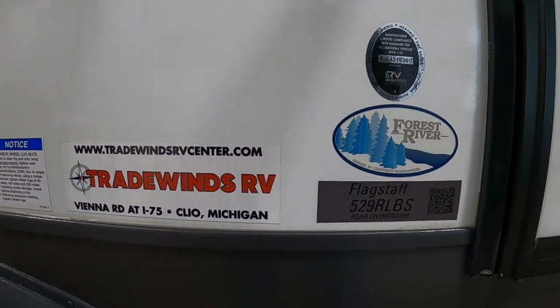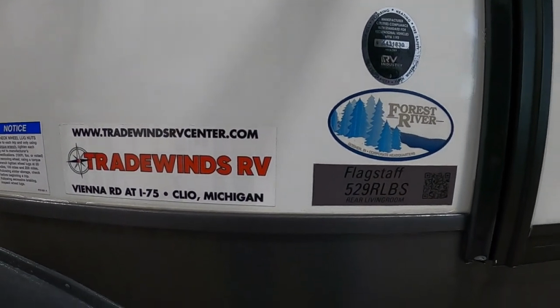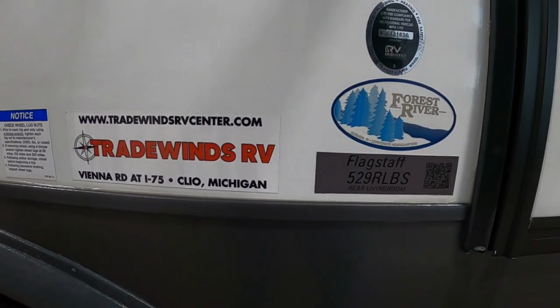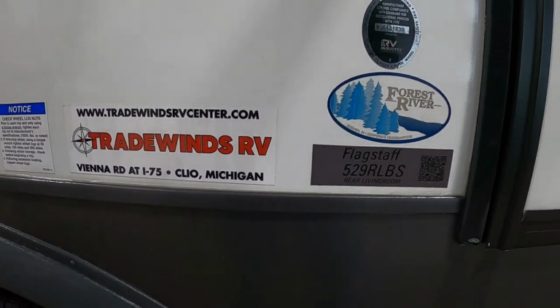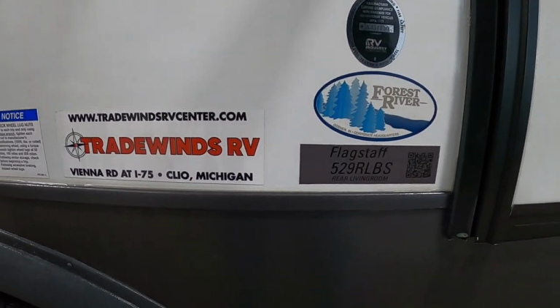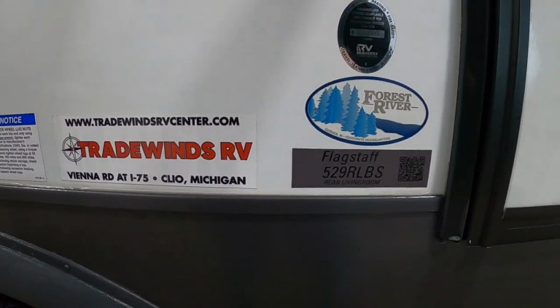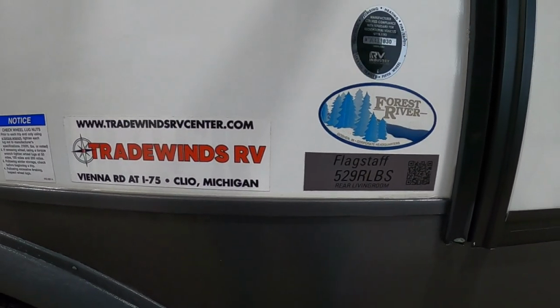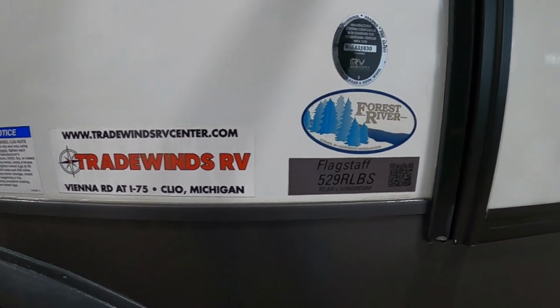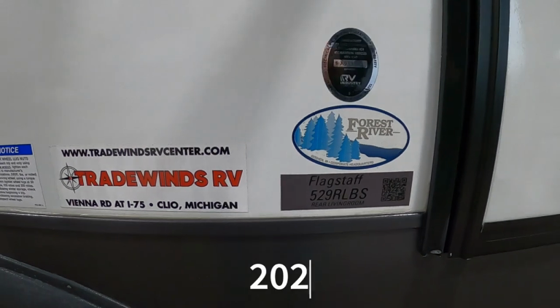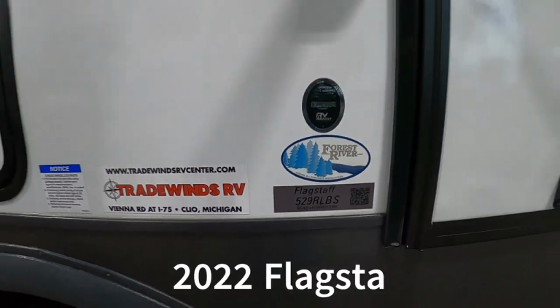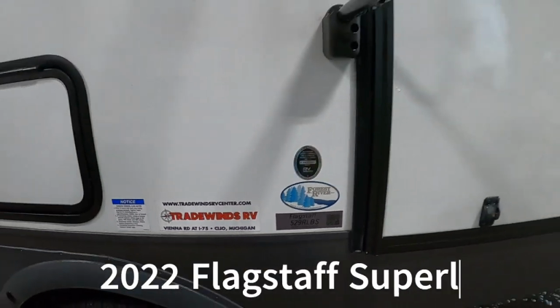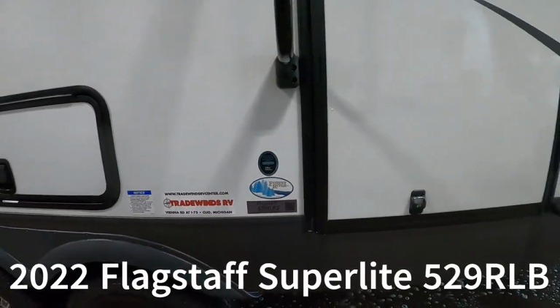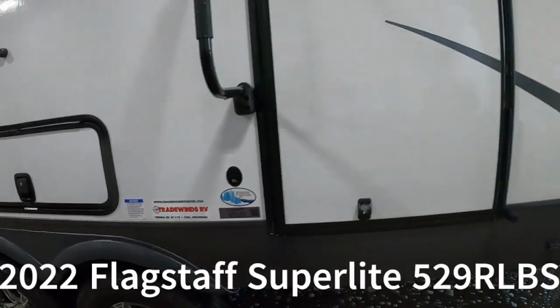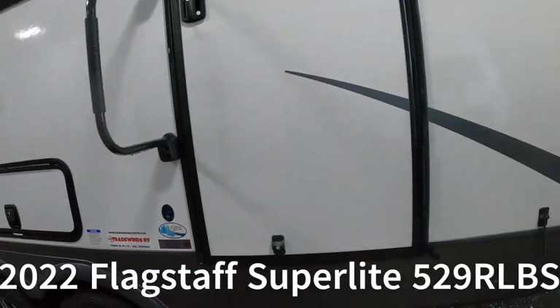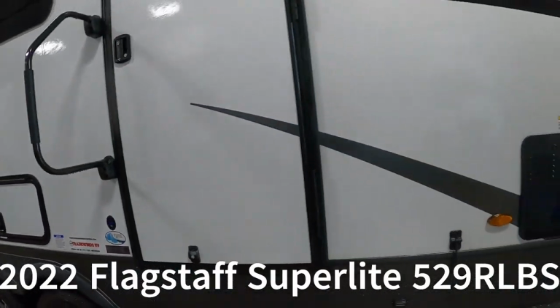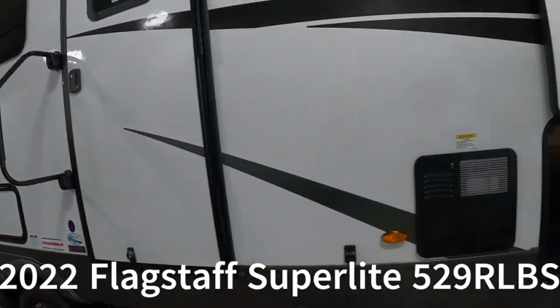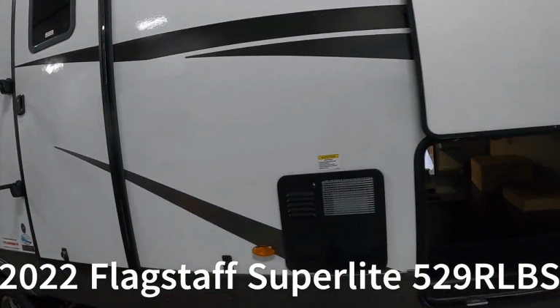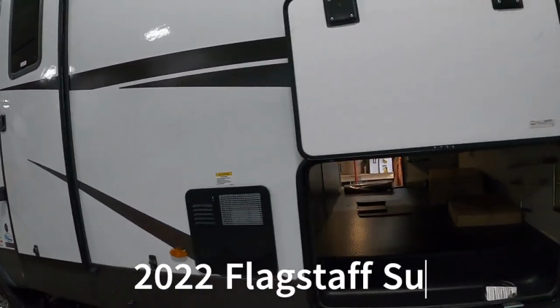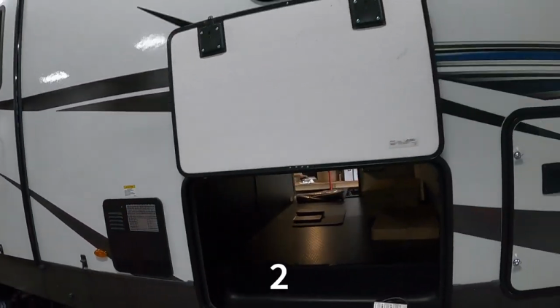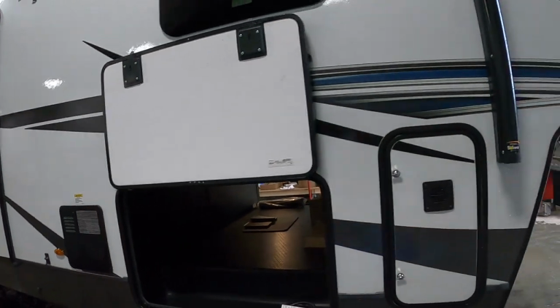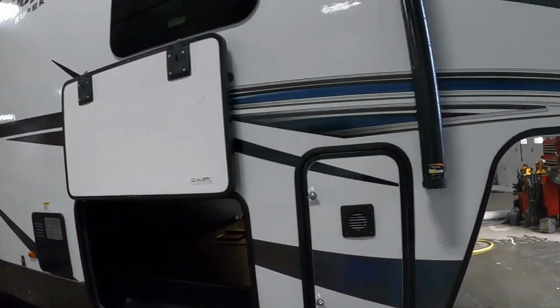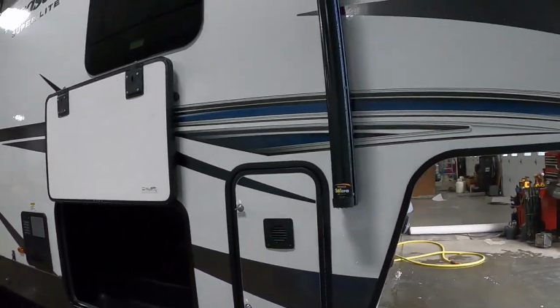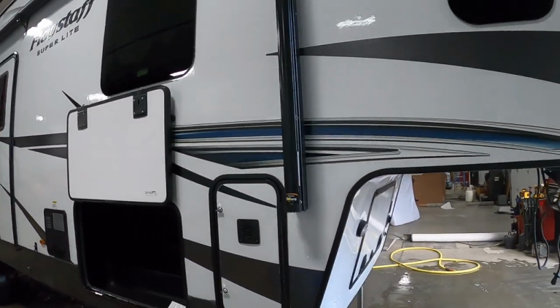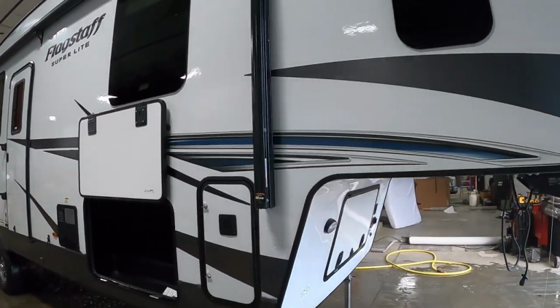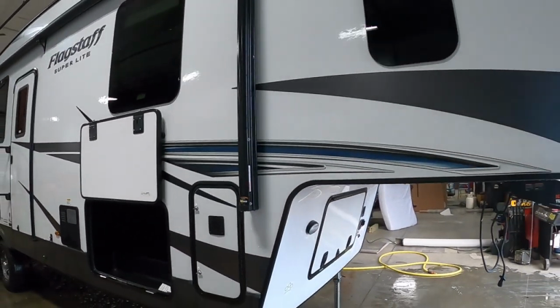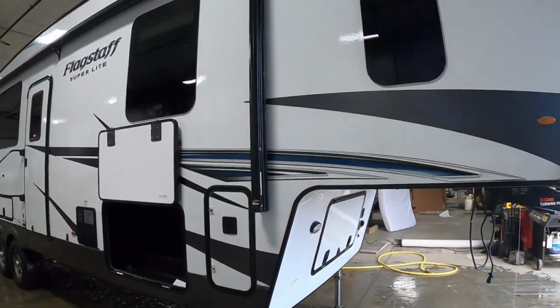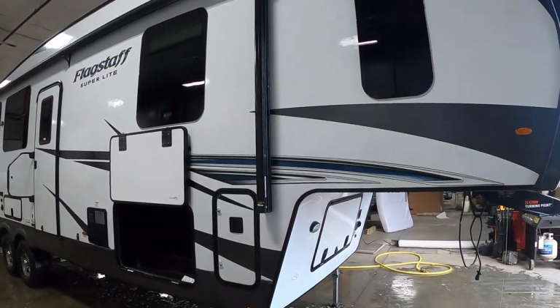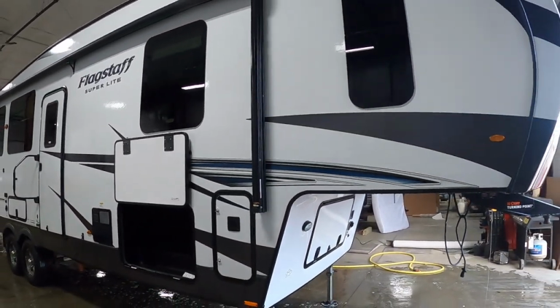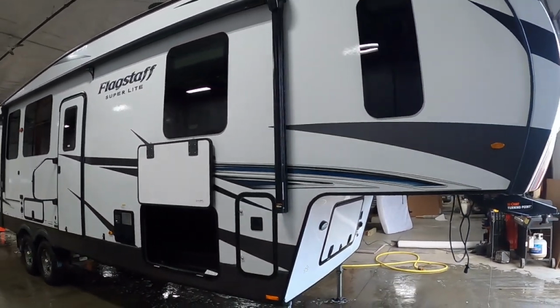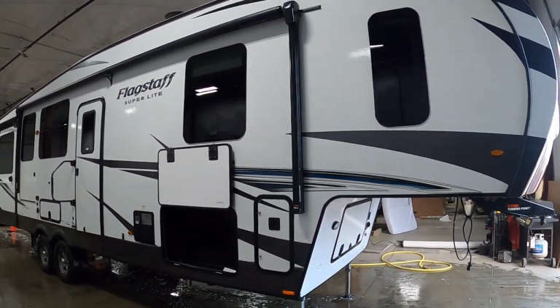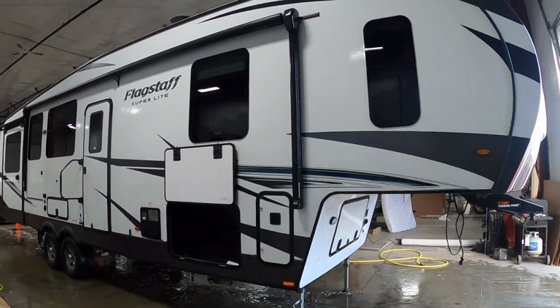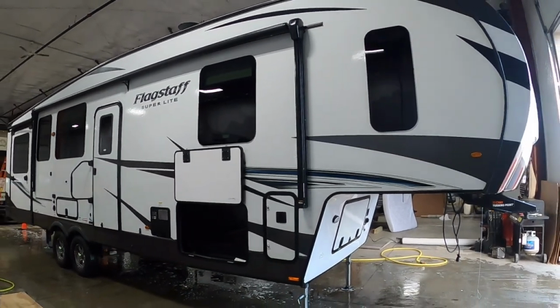Hello, this is Mike from Tradewinds RV Center, here to congratulate you on your Flagstaff Super Light 529RLBS fifth wheel. You guys picked a cool unit here. I'm going to walk you around it and show you how to use a few things to get the best out of your camping experience. Let's start by talking about arriving at the campsite.